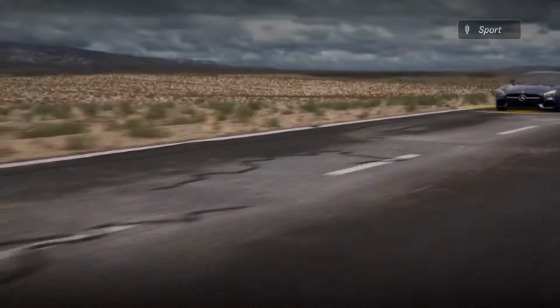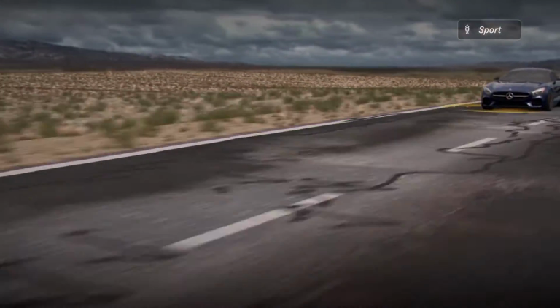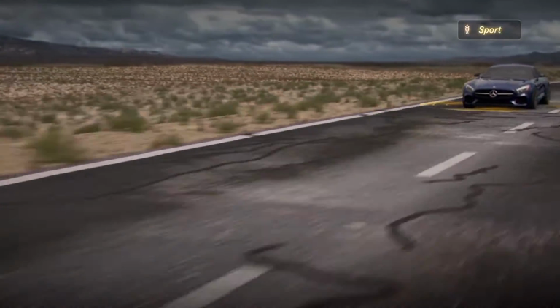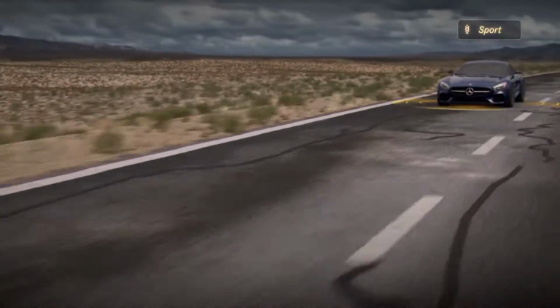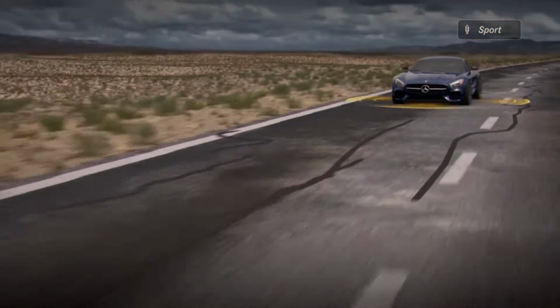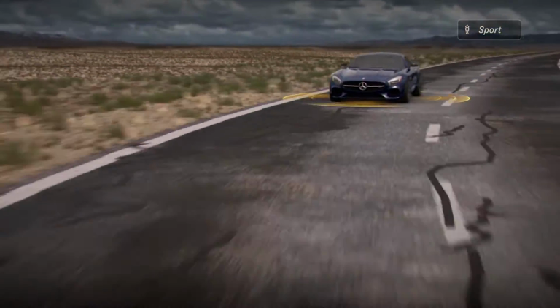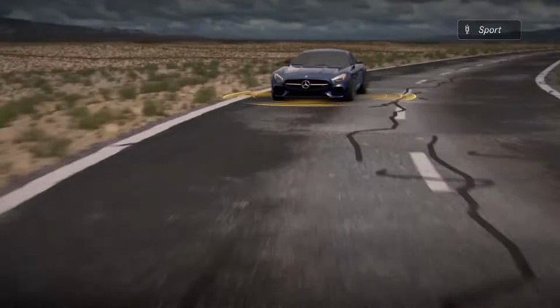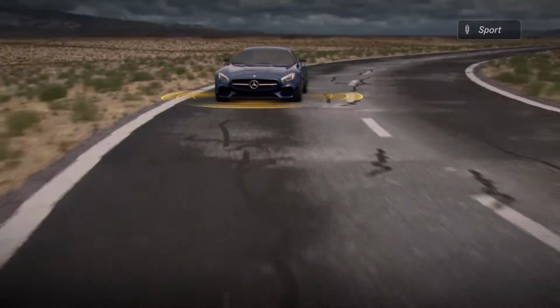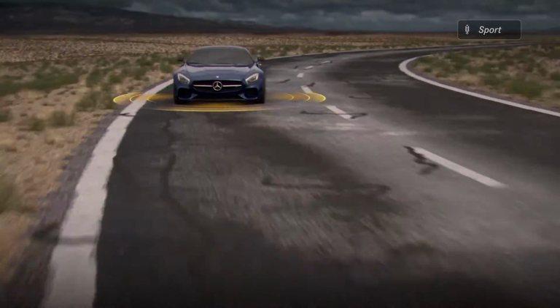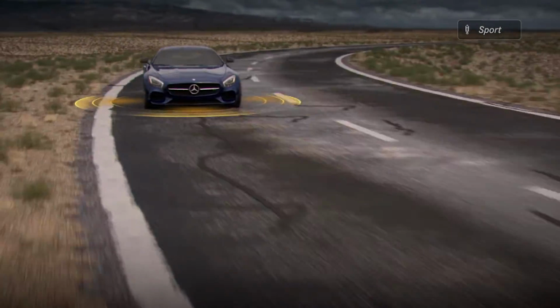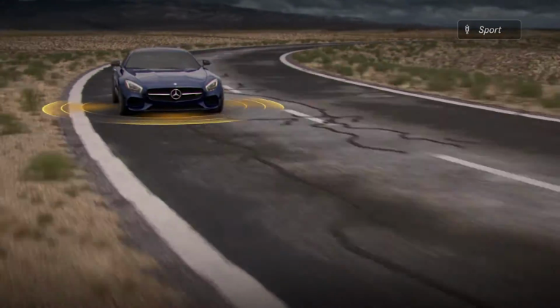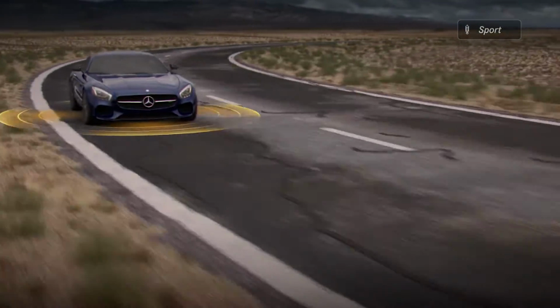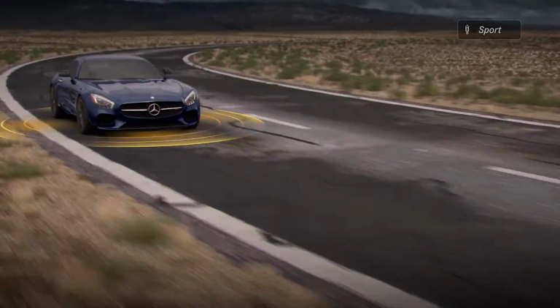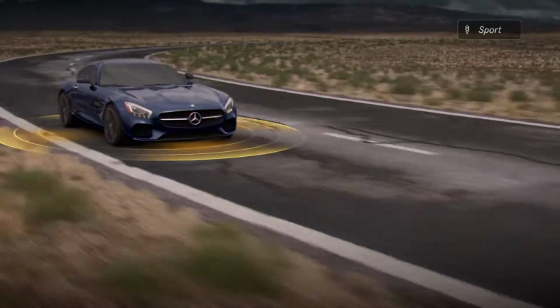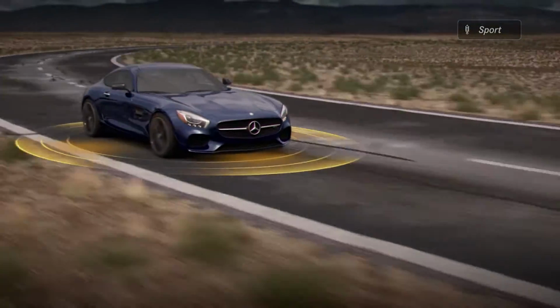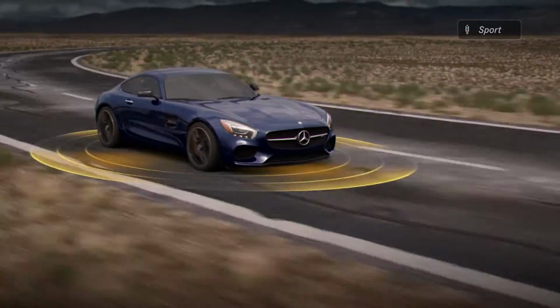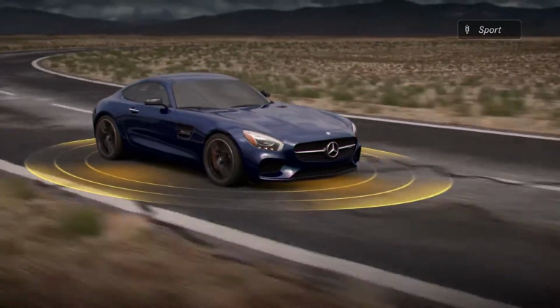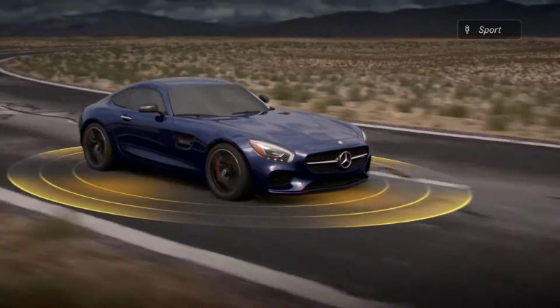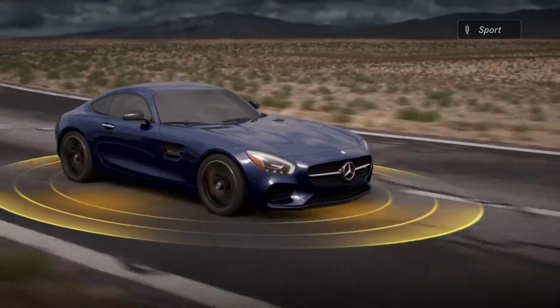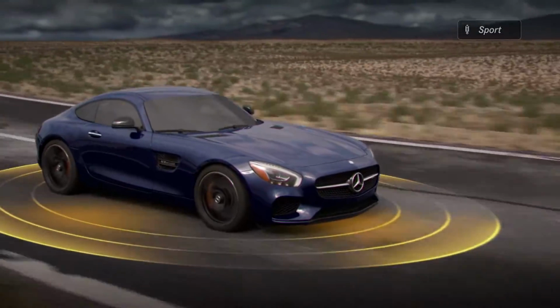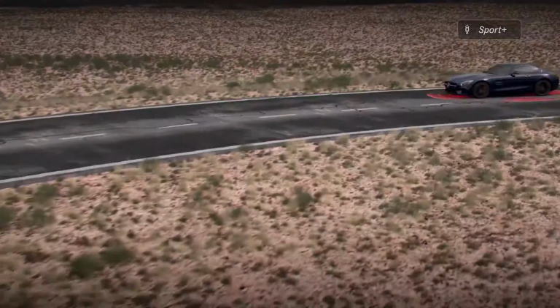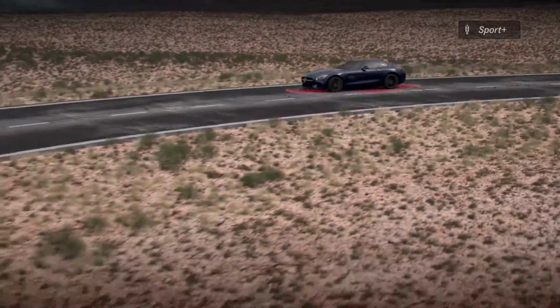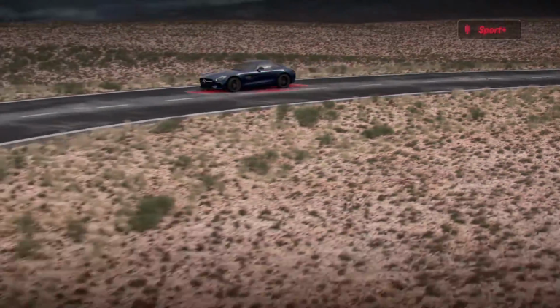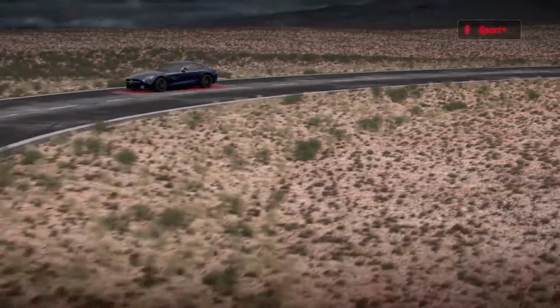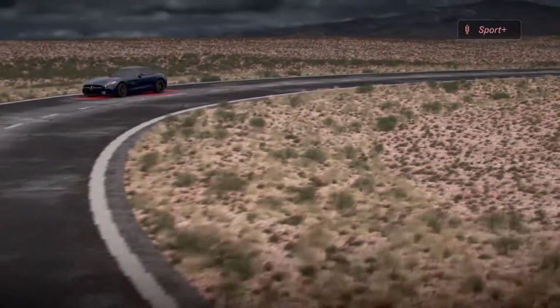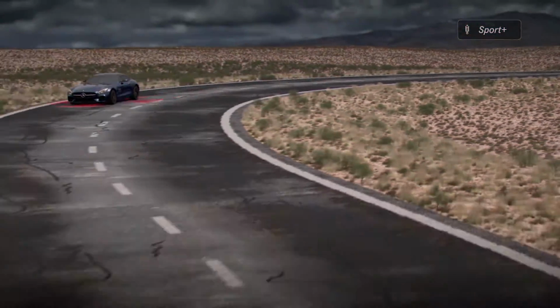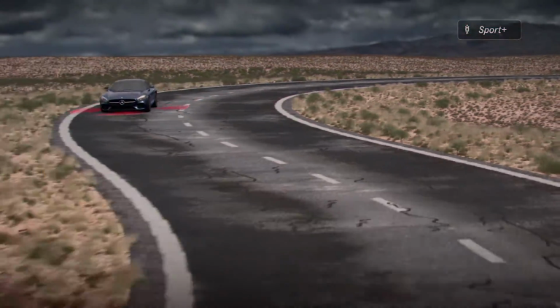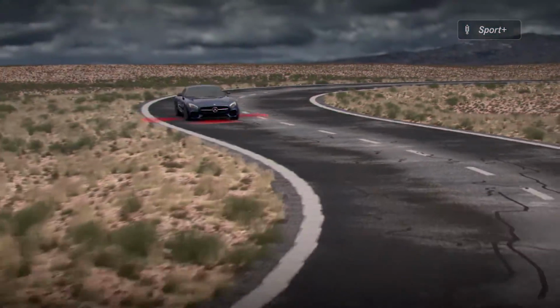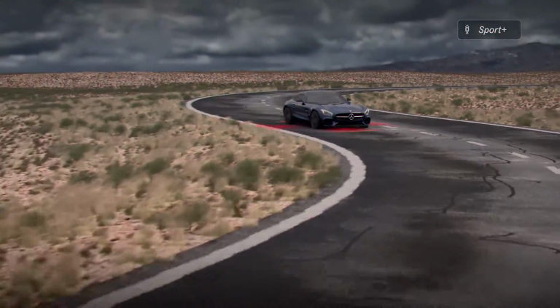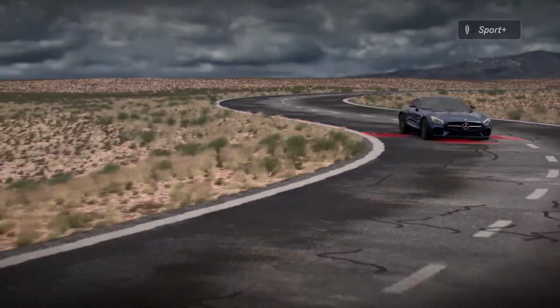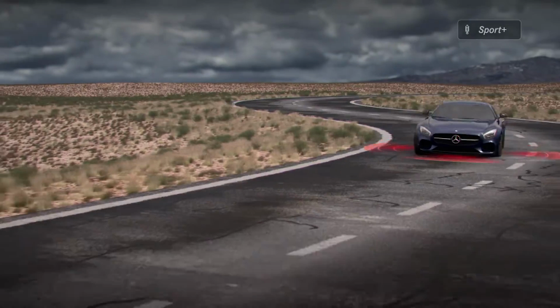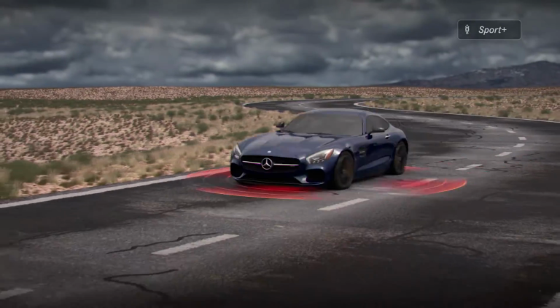The Sport setting increases the damping rate on both compression and rebound for better wheel control and more defined road feel in cornering or high-speed lane changes. The Sport Plus setting calibrates all suspension variables to their maximum levels of performance.